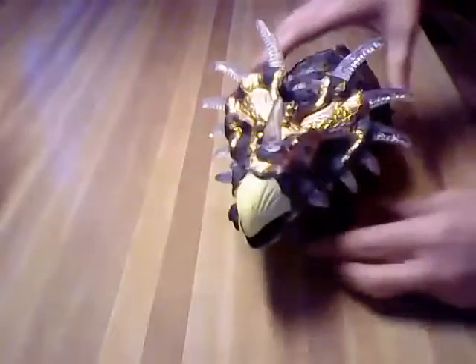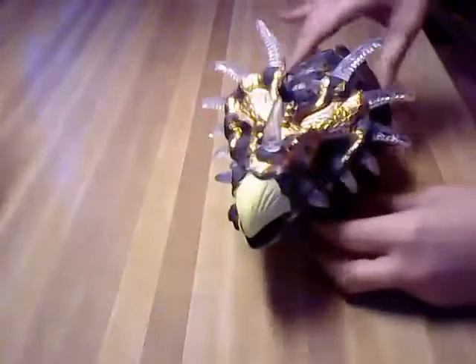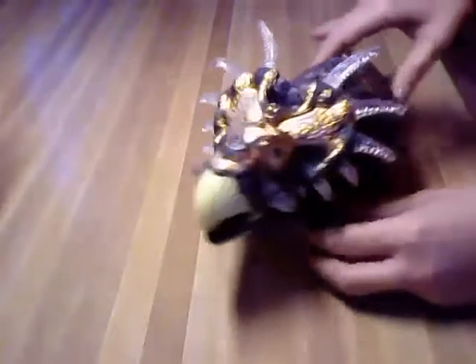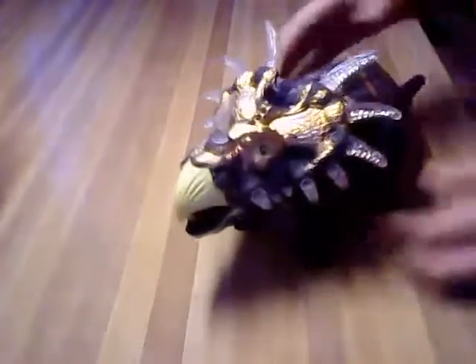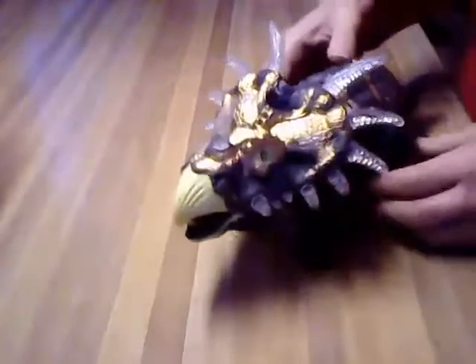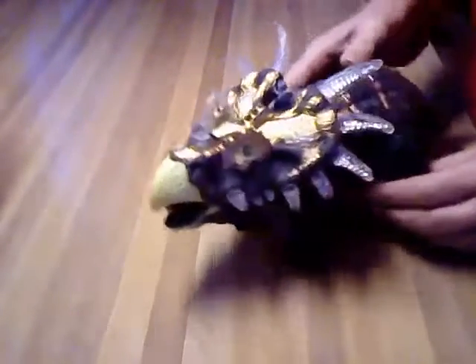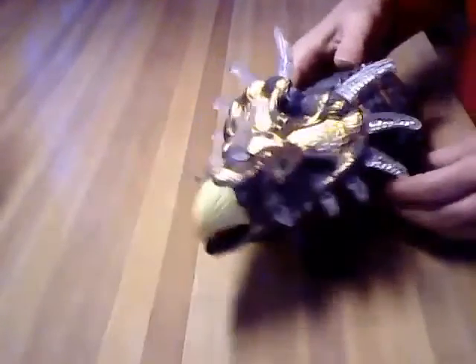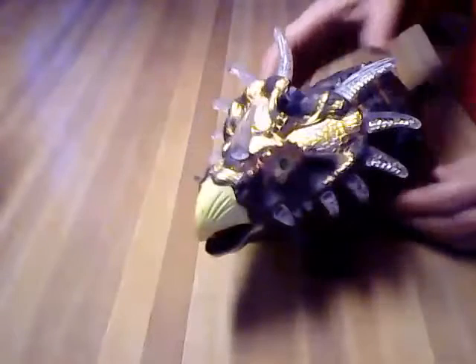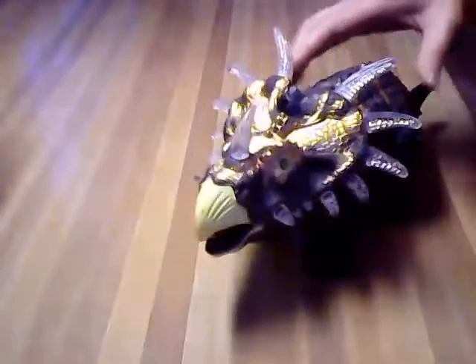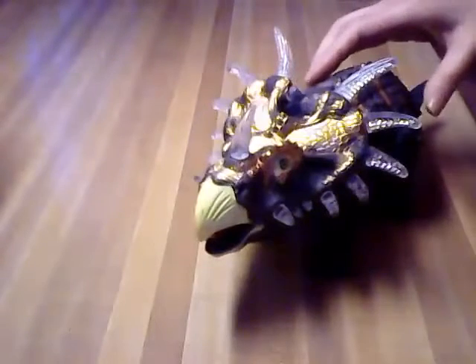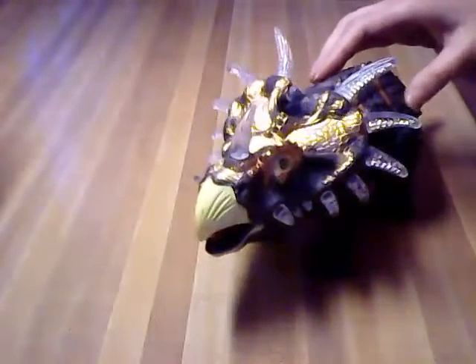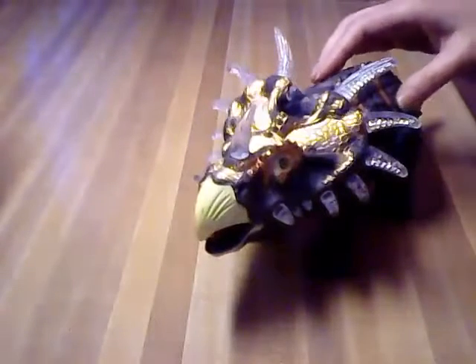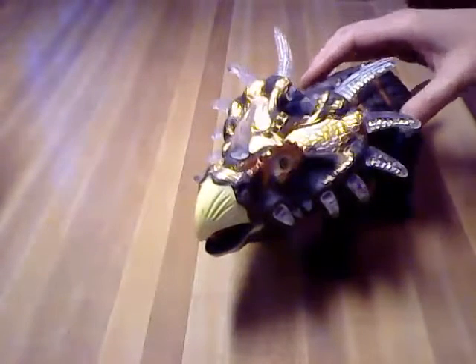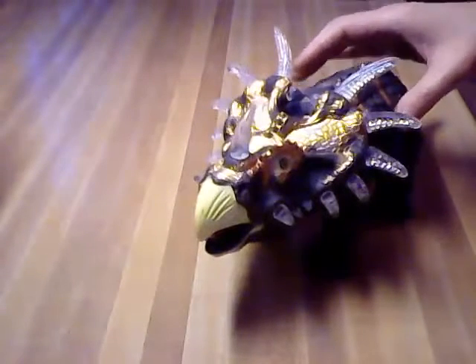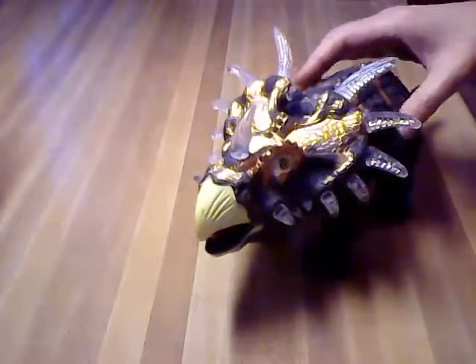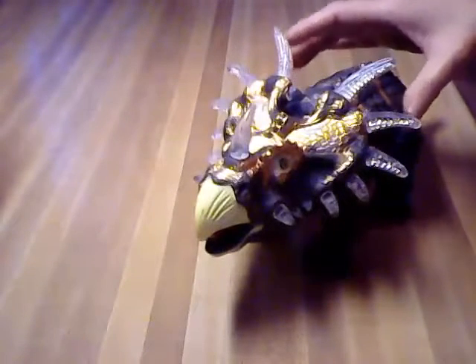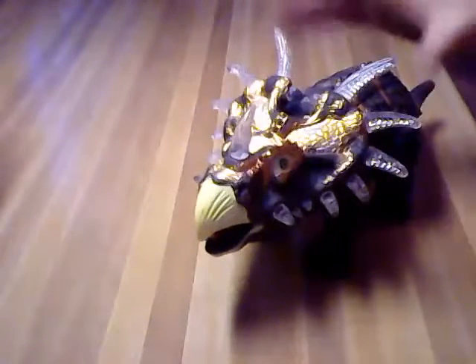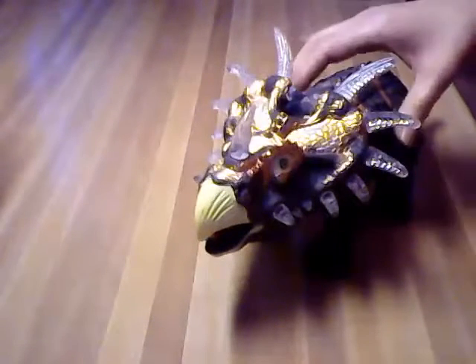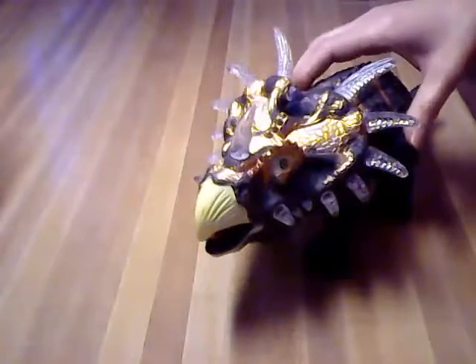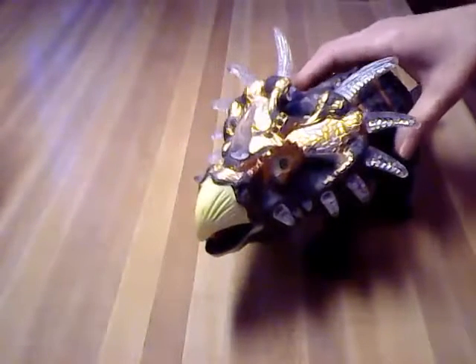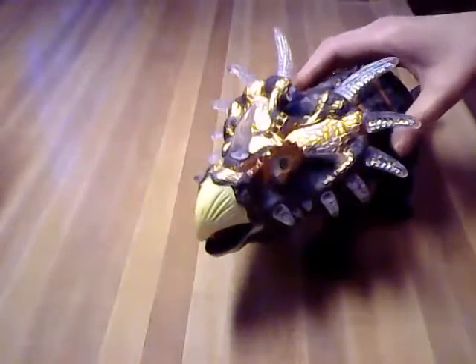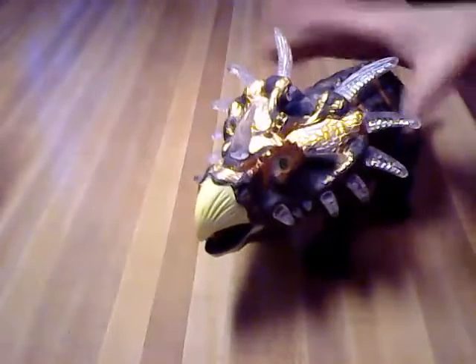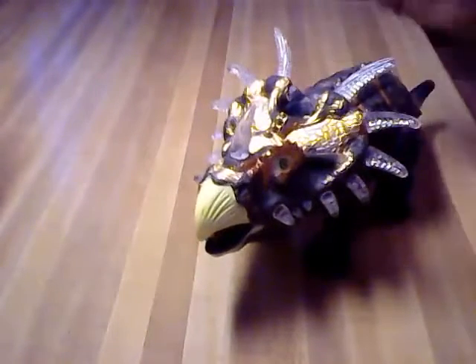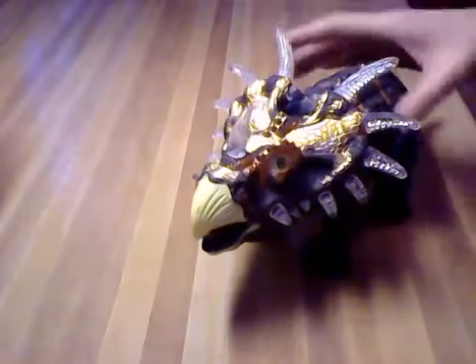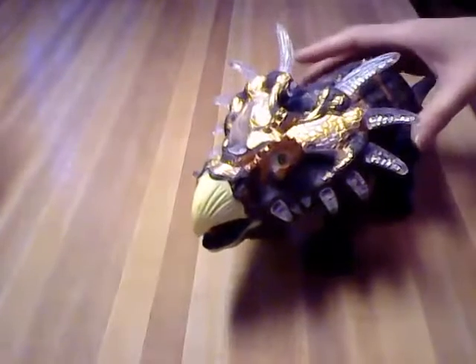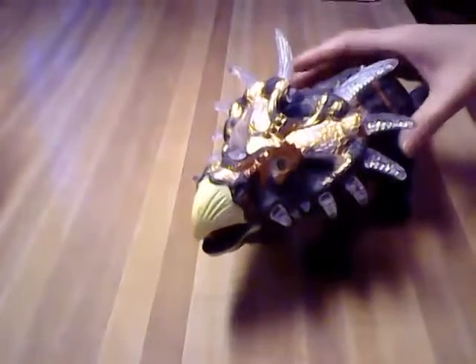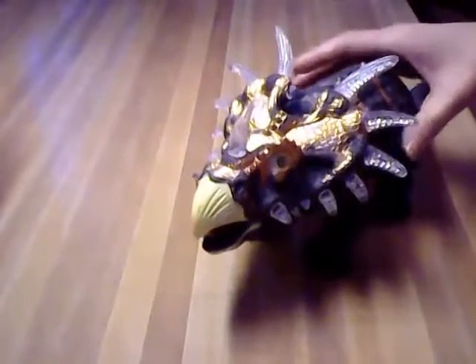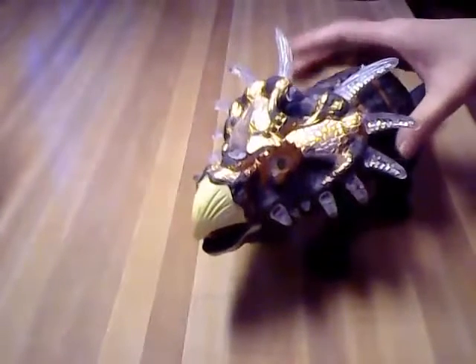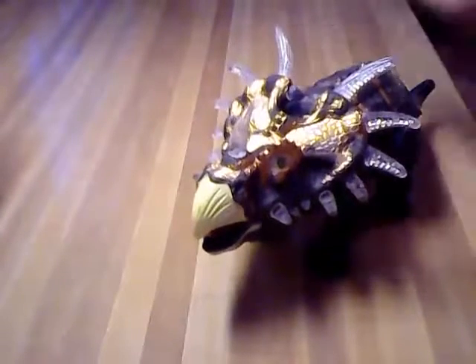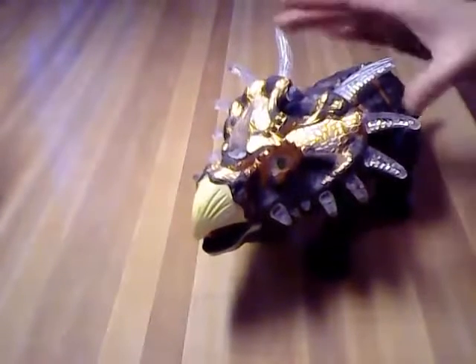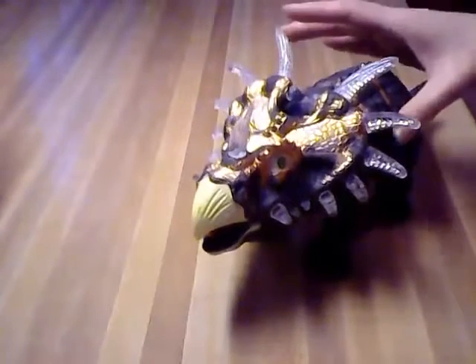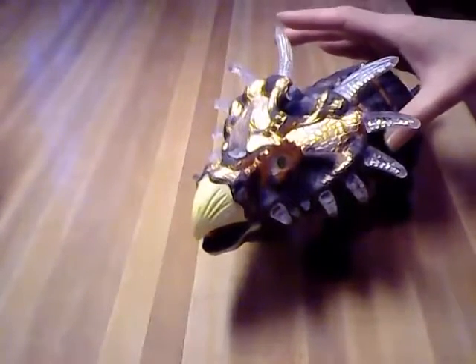Honestly I think this is a really great gift for any child, and I know my nephew's probably going to really love this. I just wanted to share this with you — thanks for watching, I really appreciate it.